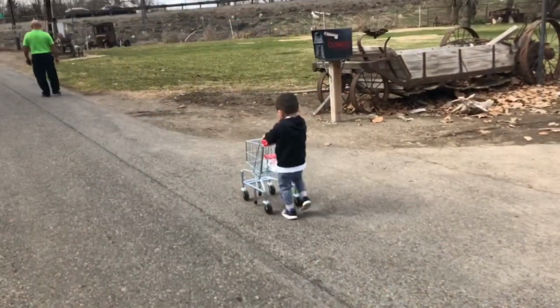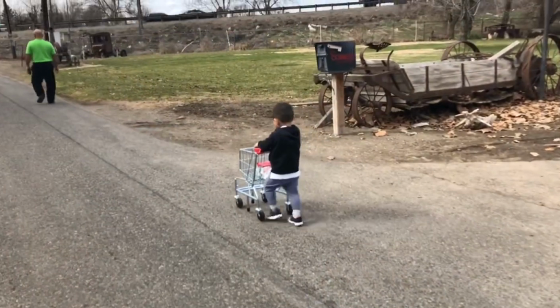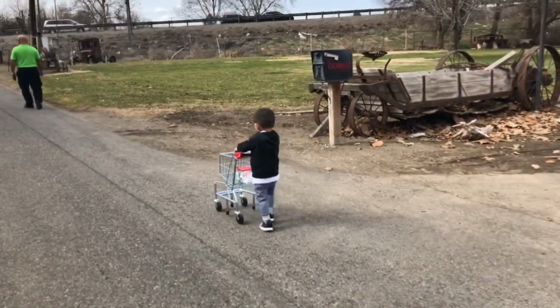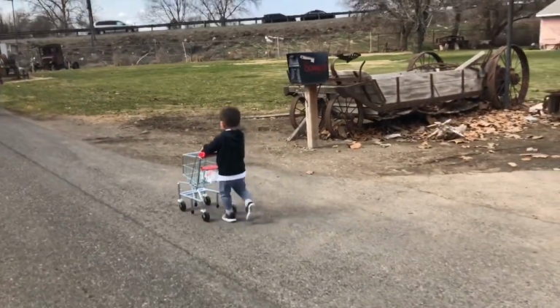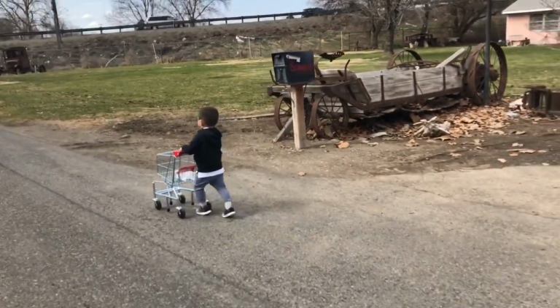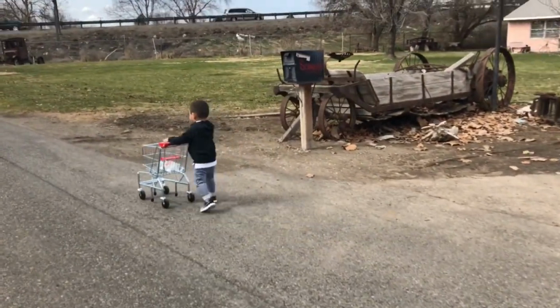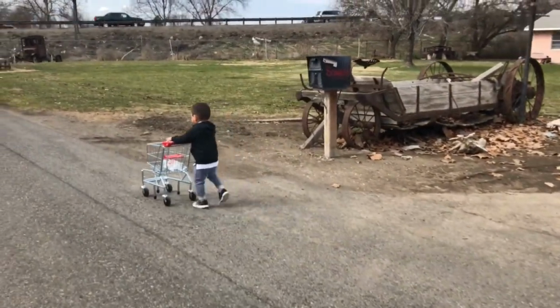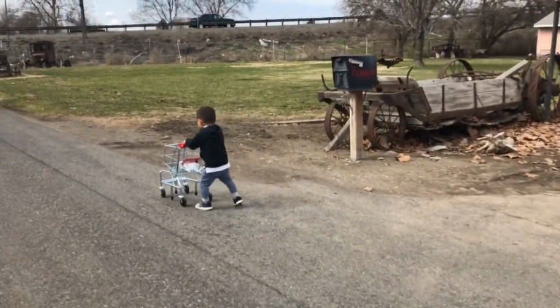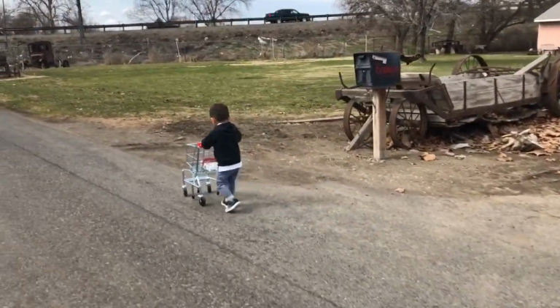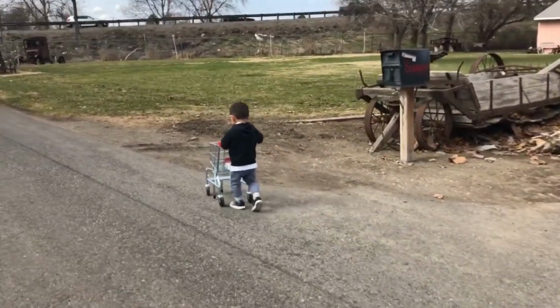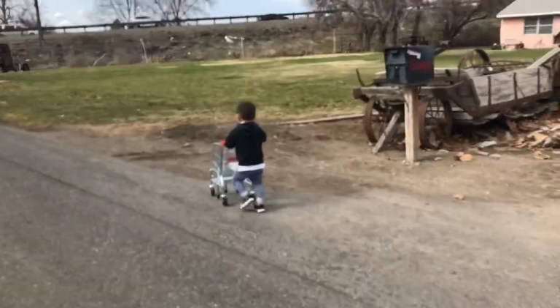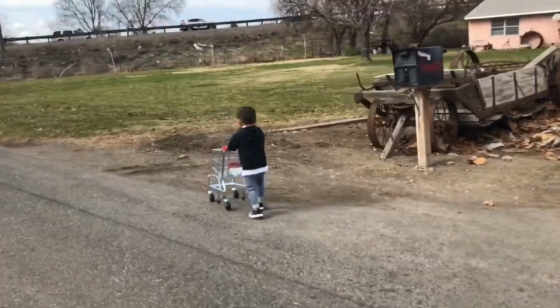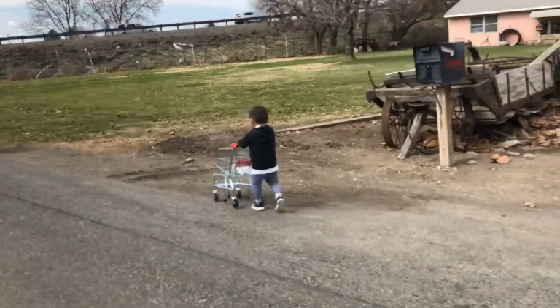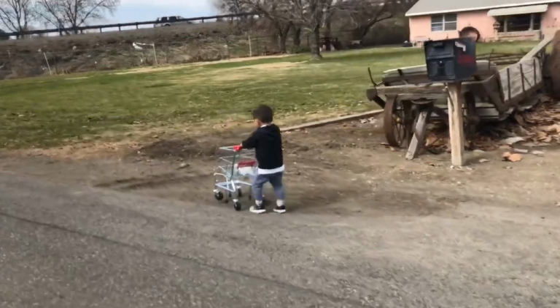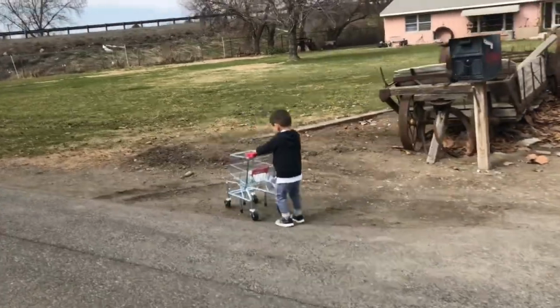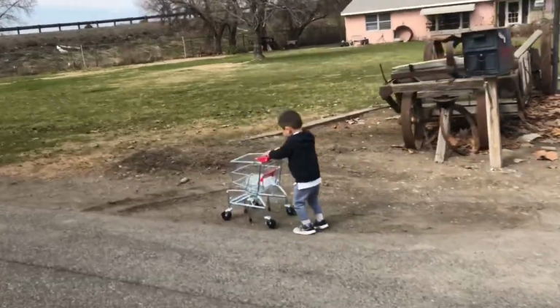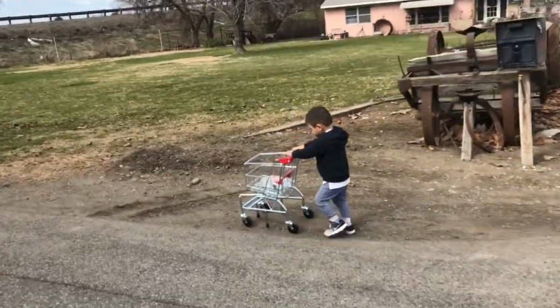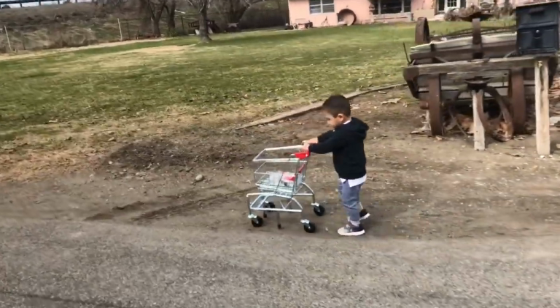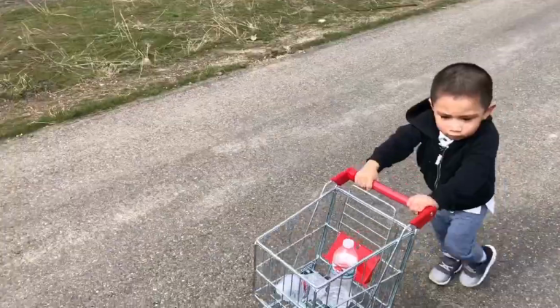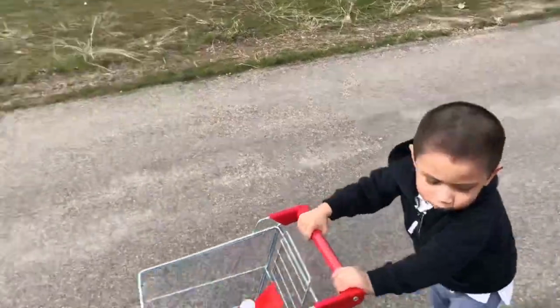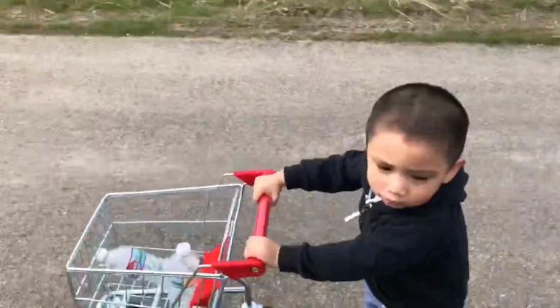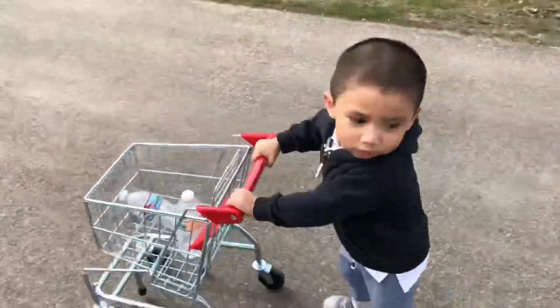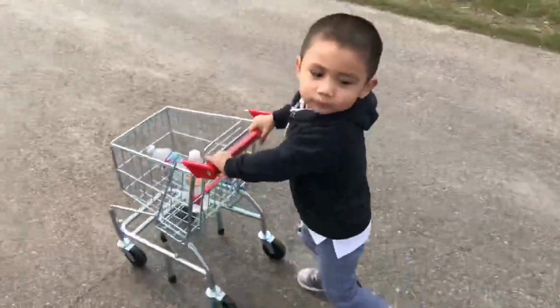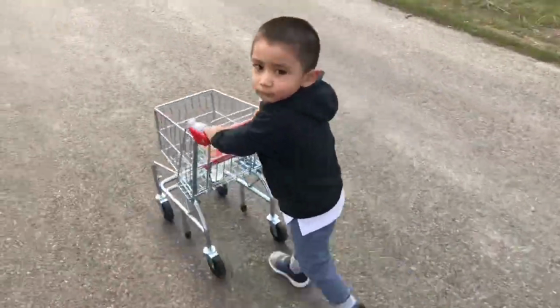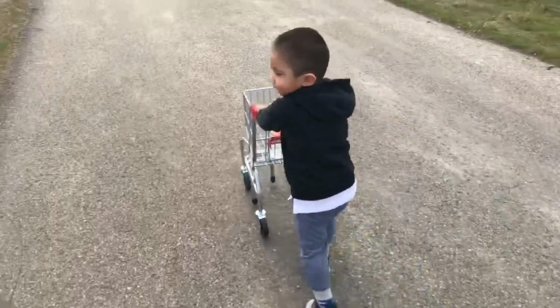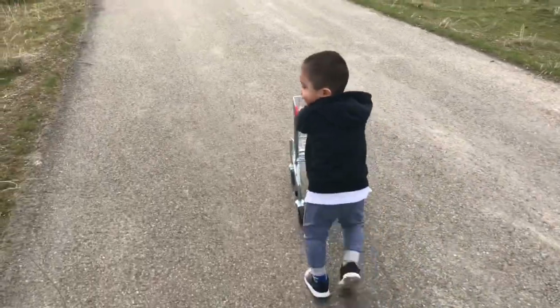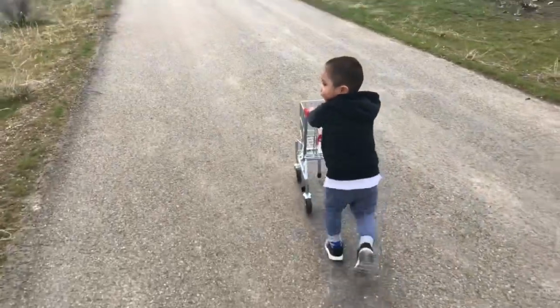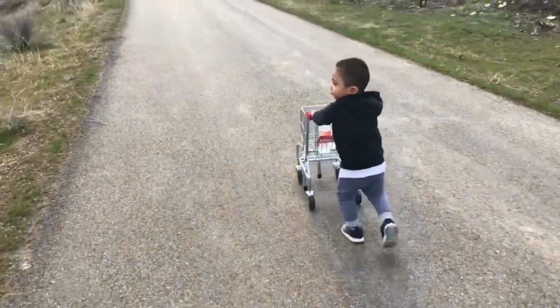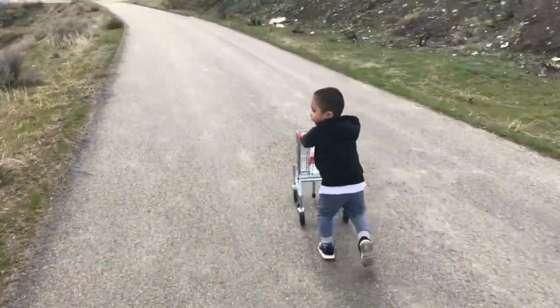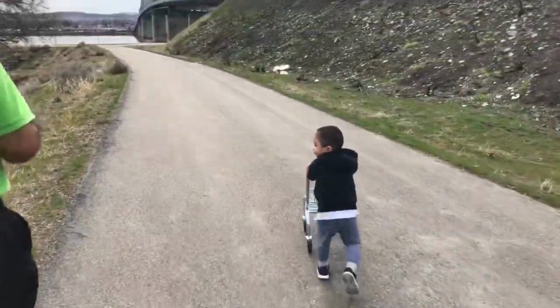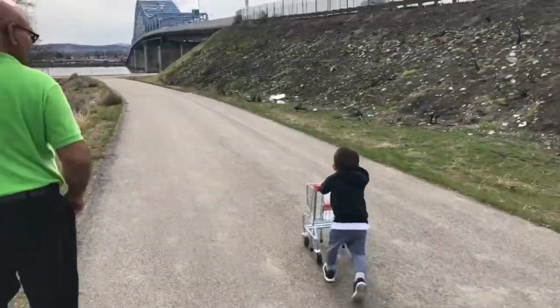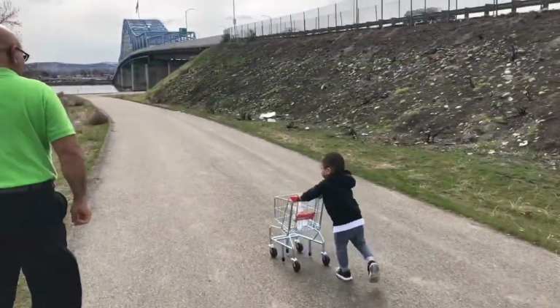We decided to take it outside and do a day at the park and have Josue use it on different grounds, just to show you guys and review the product and see how well it works. It's definitely something that's fun for outdoors.